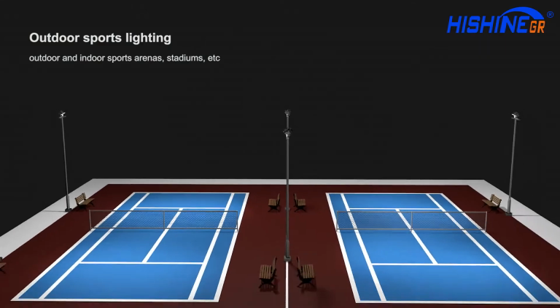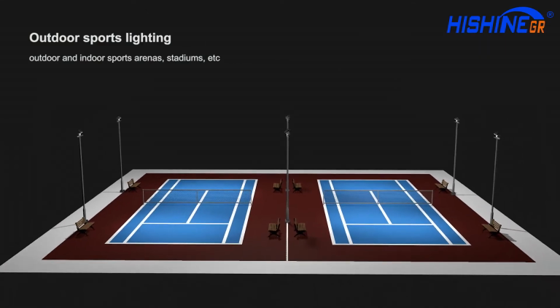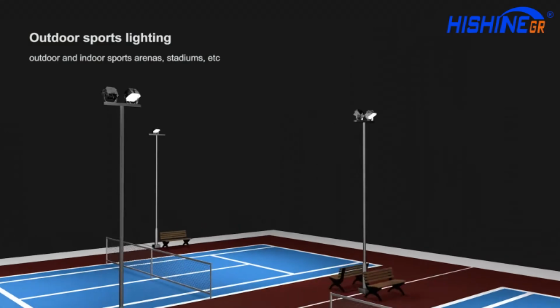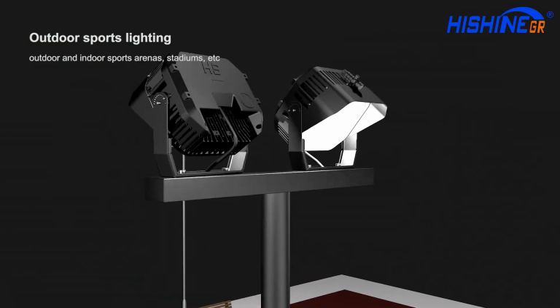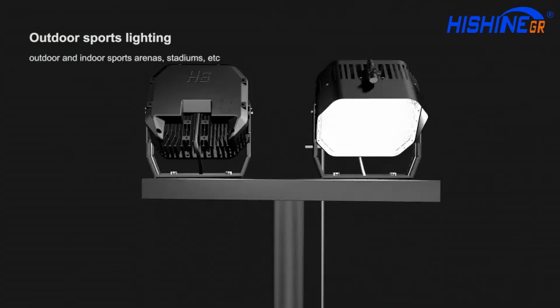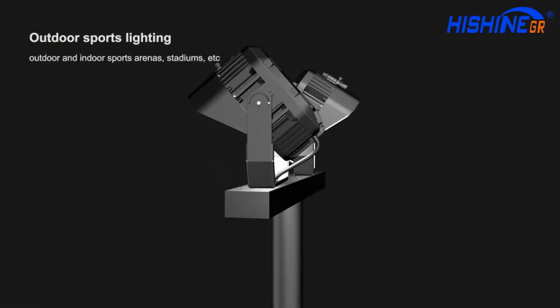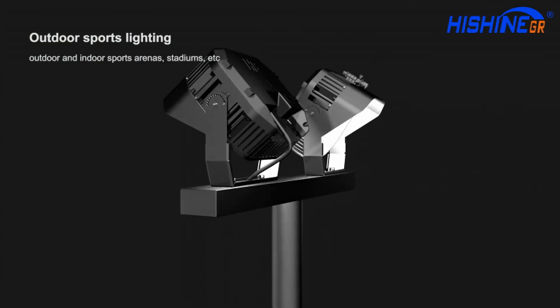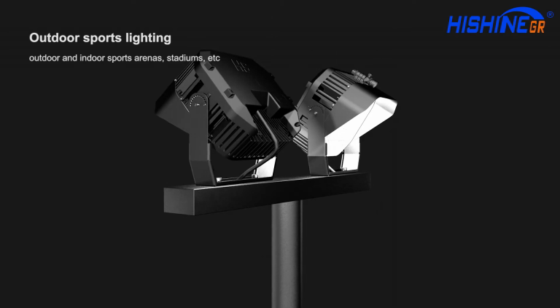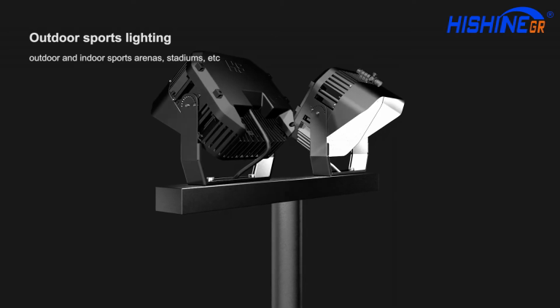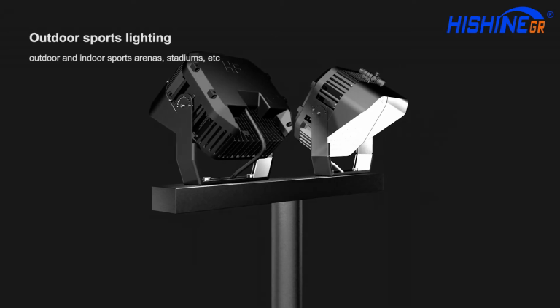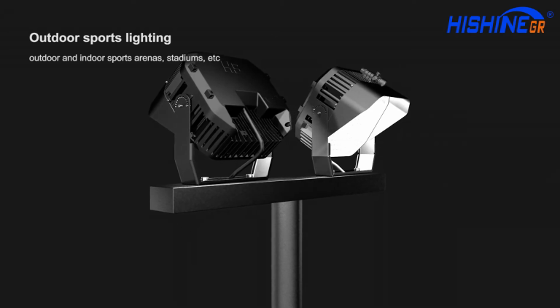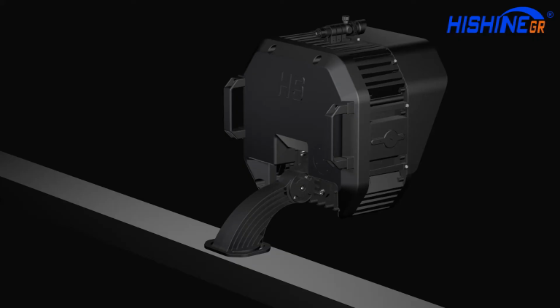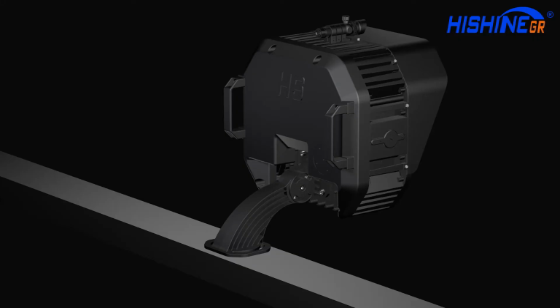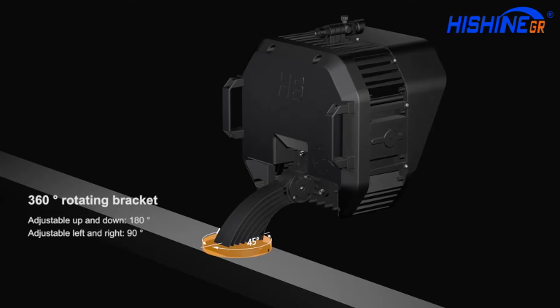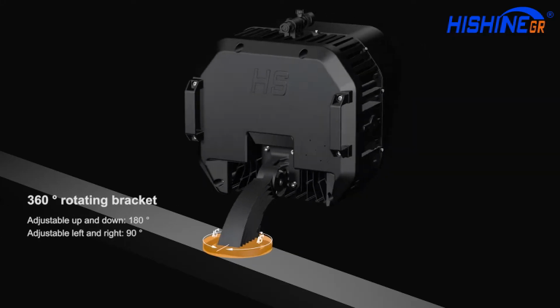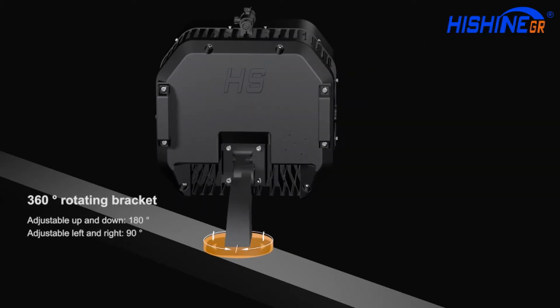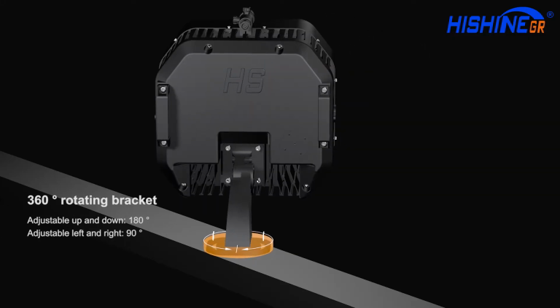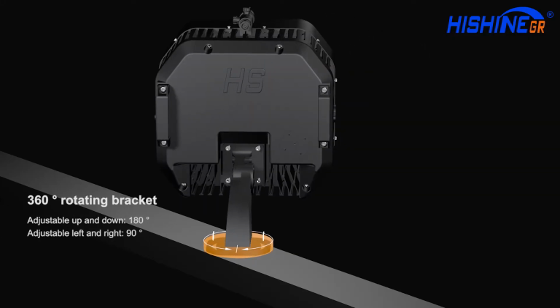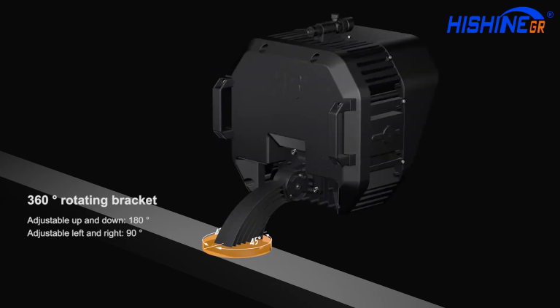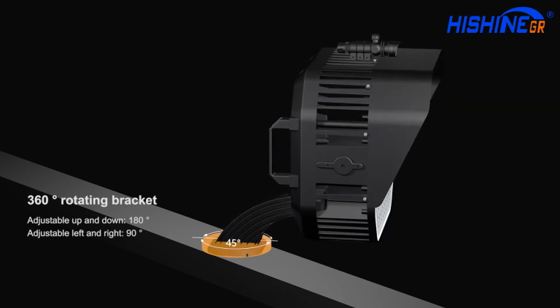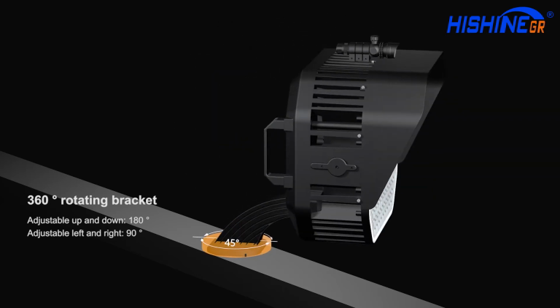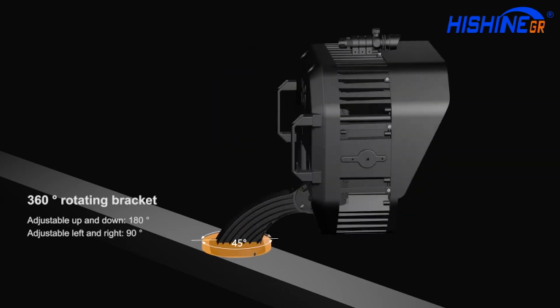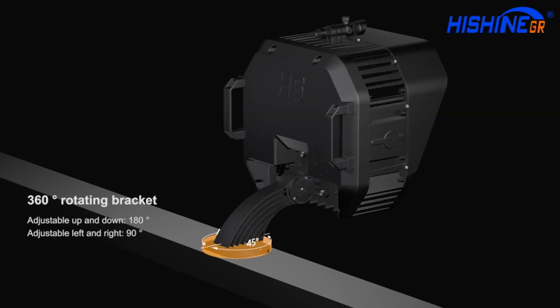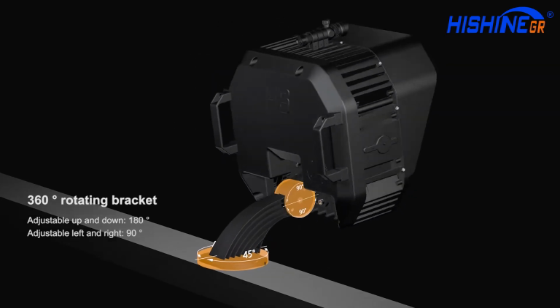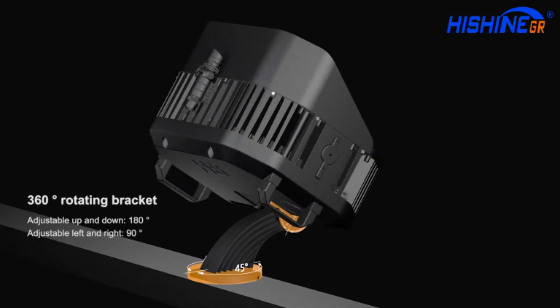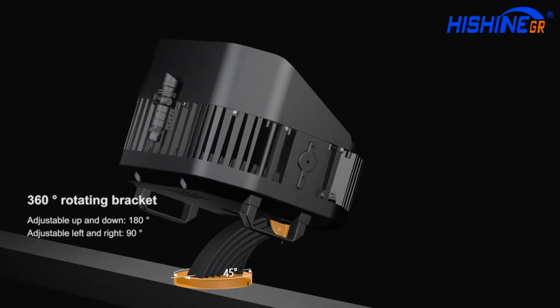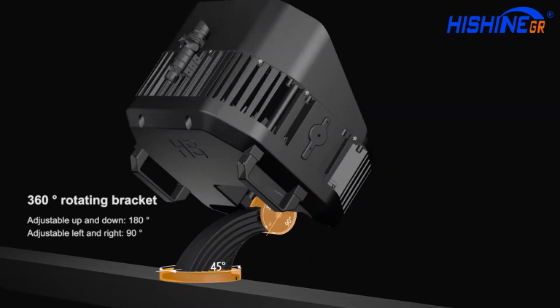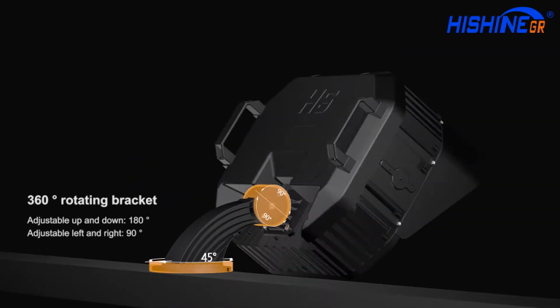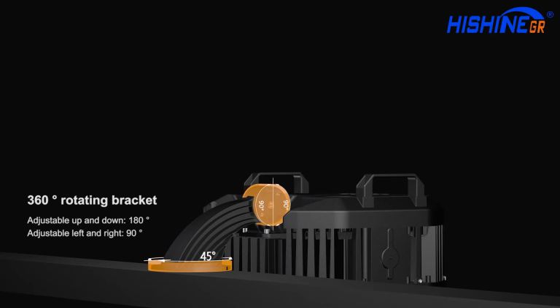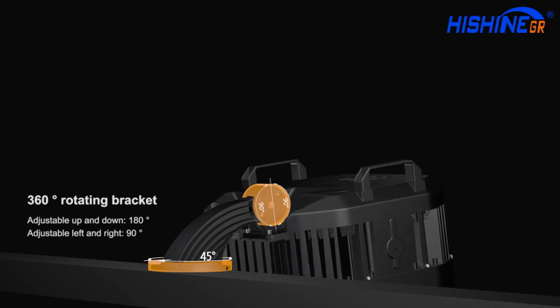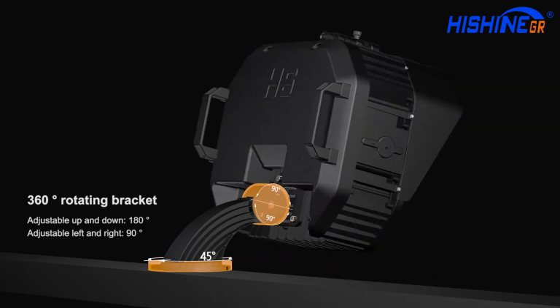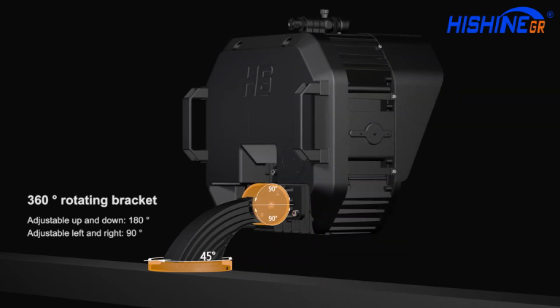HiShoot is one of the best indoor and outdoor sporting lights in the world. It features a 360-degree rotating bracket, adjustable up and down 180 degrees, and left and right 90 degrees.